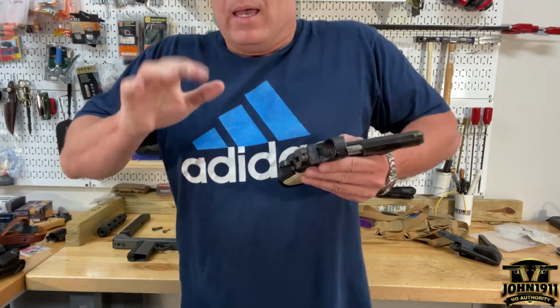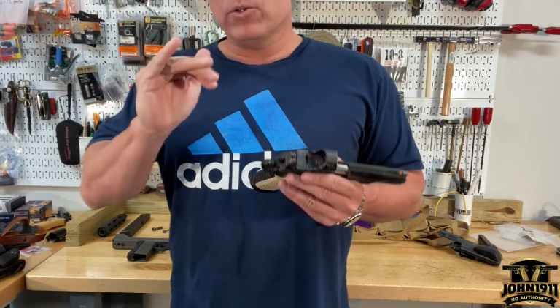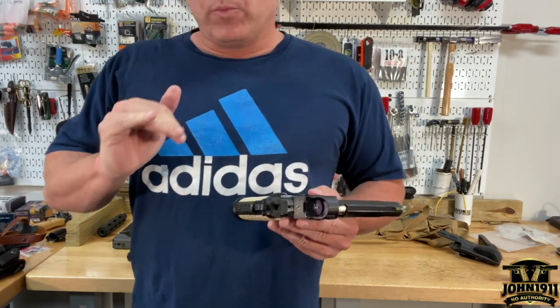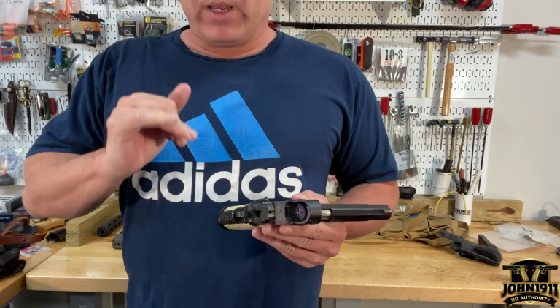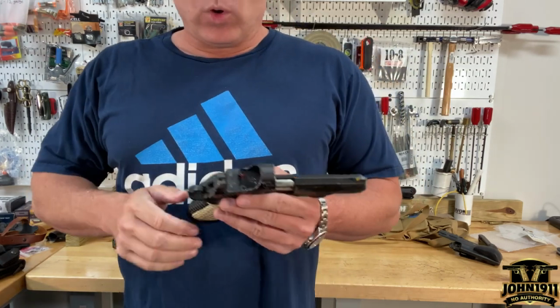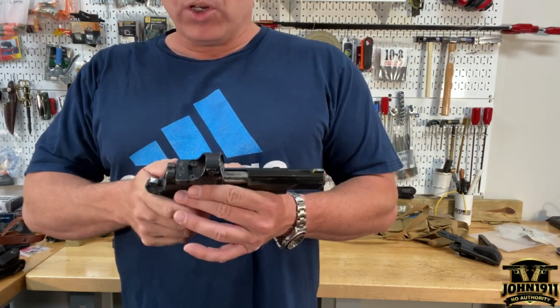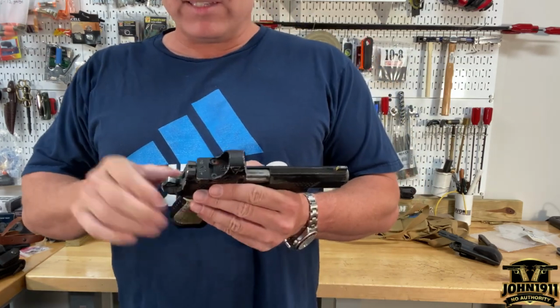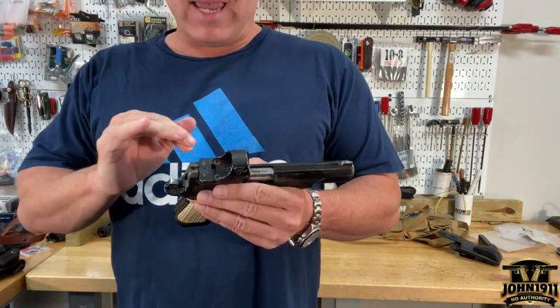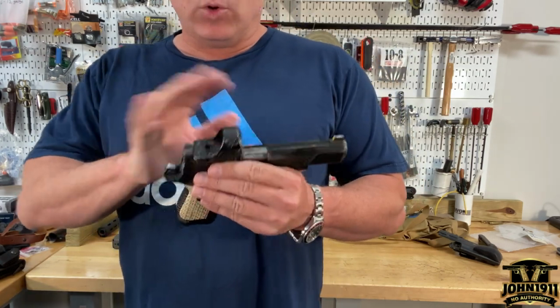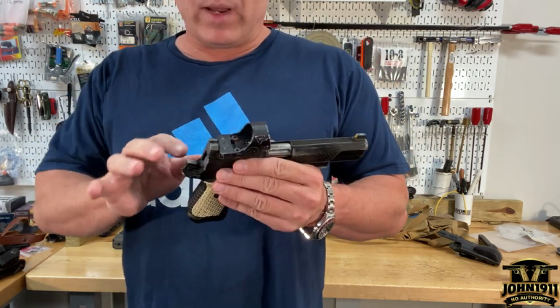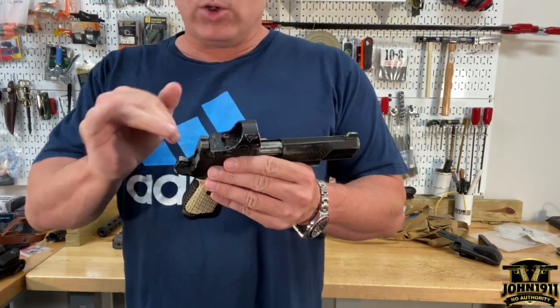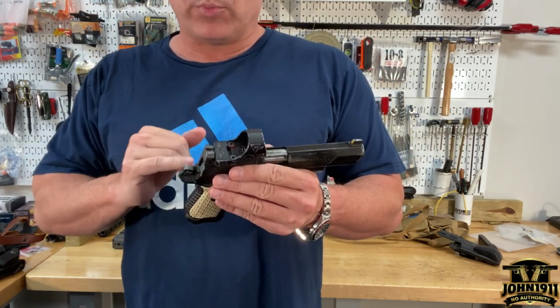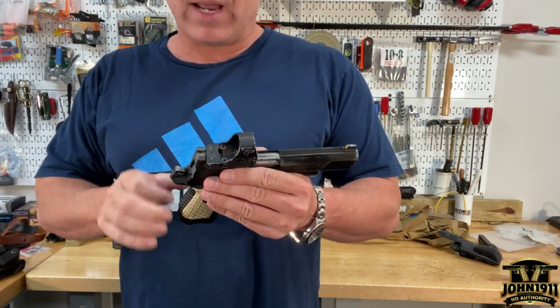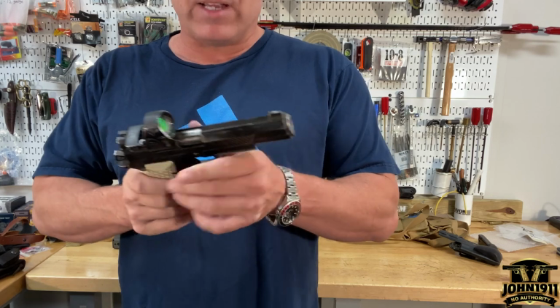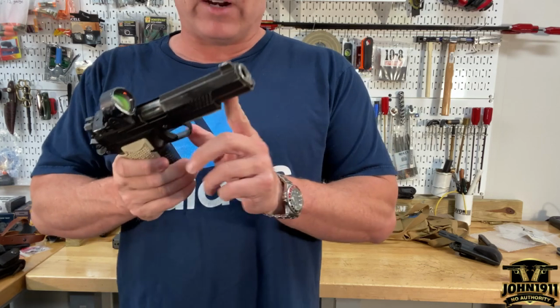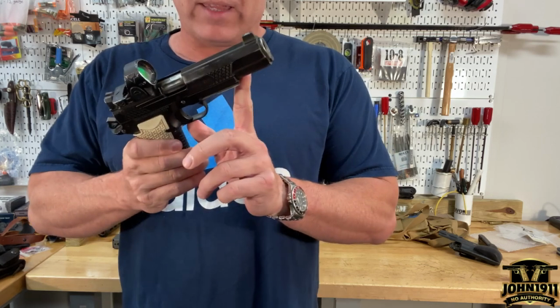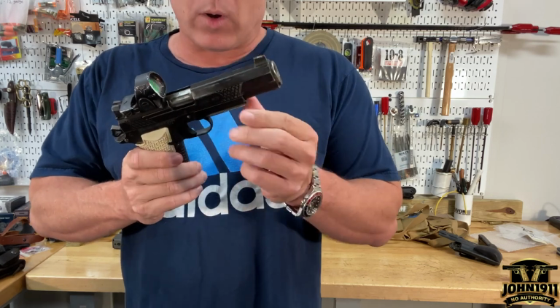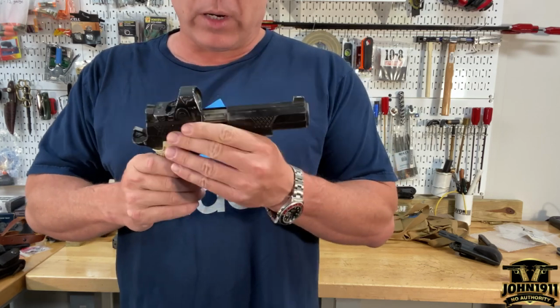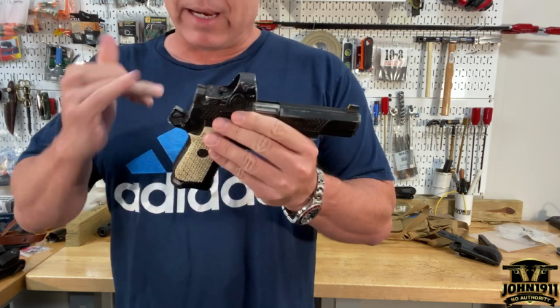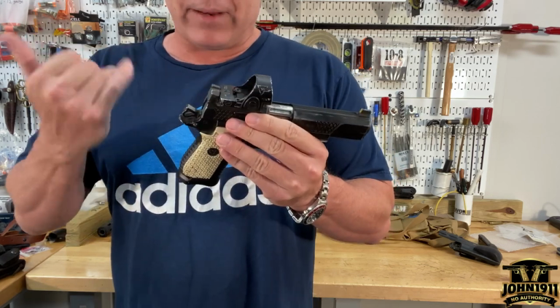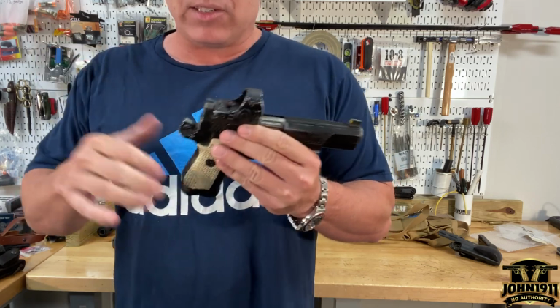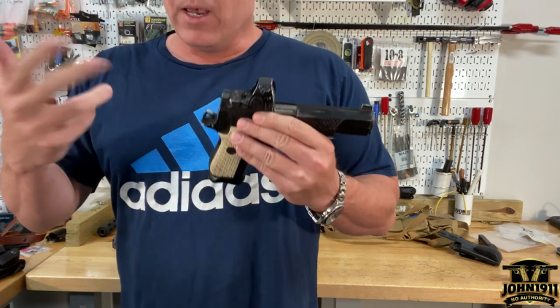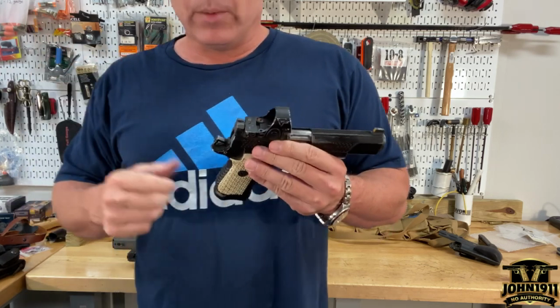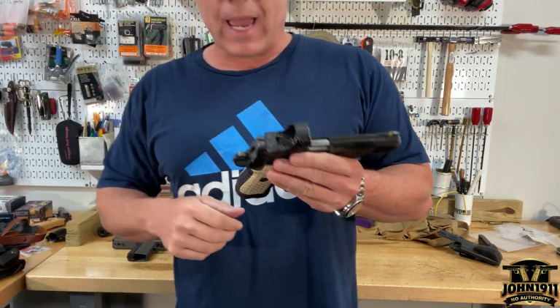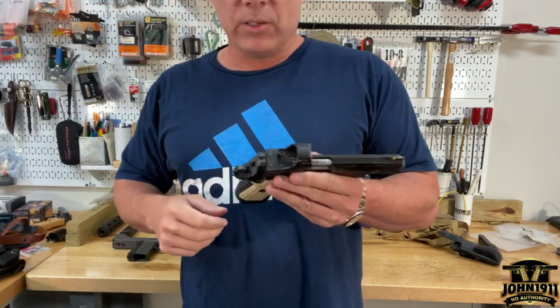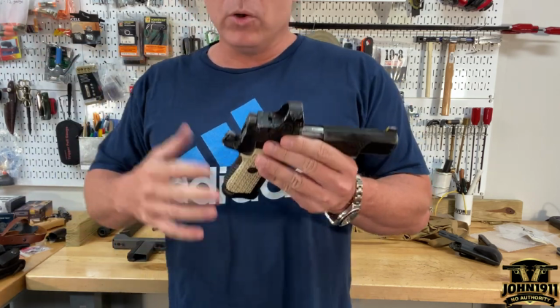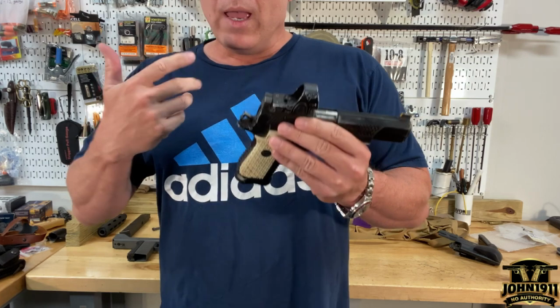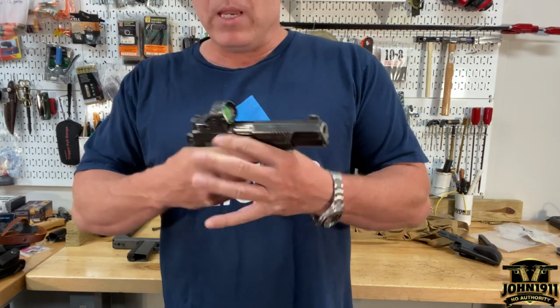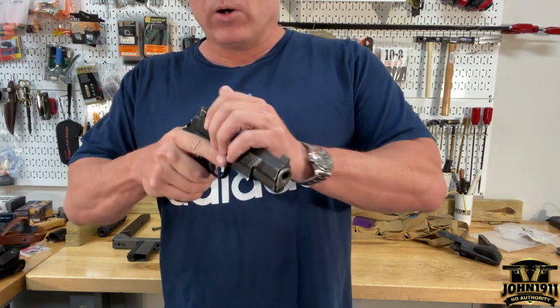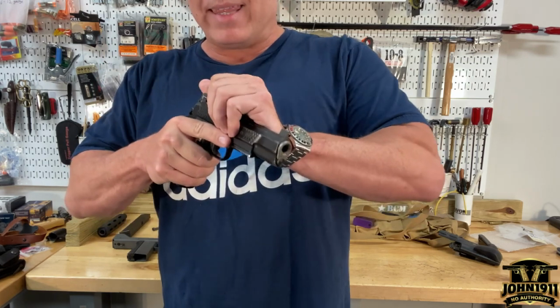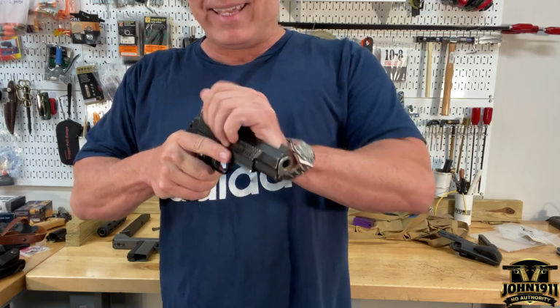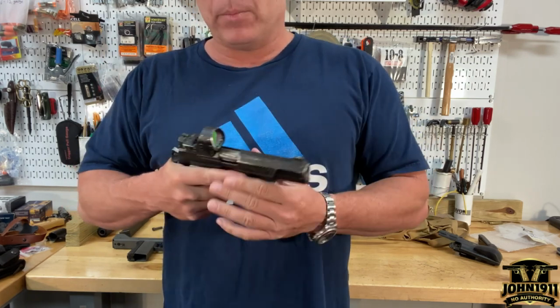Now here's where people are getting in trouble. Let's say you don't have a red dot, you don't have suppressor-height sights, and you've got a full-length guide rod on your gun — like a lot of these double-stack guns do — and people just can't get the gun apart.